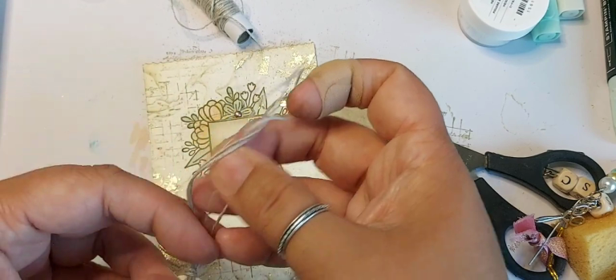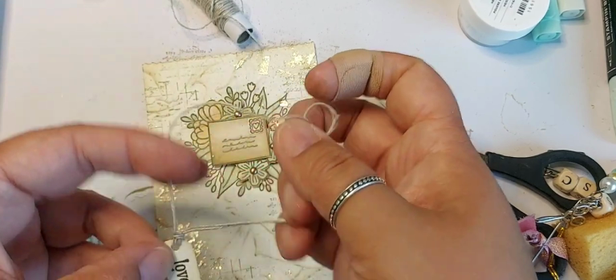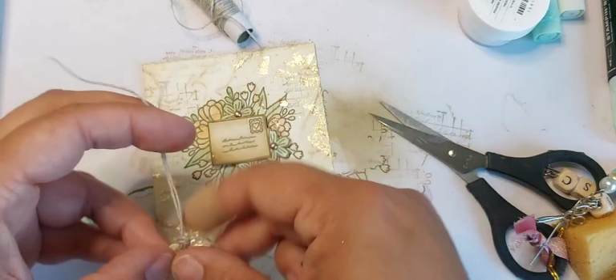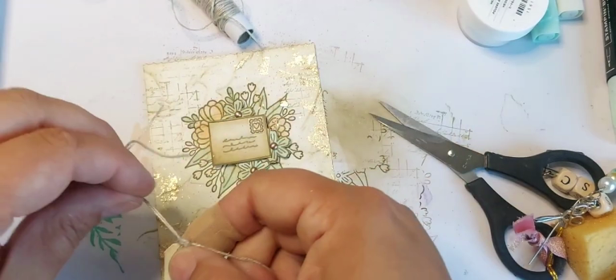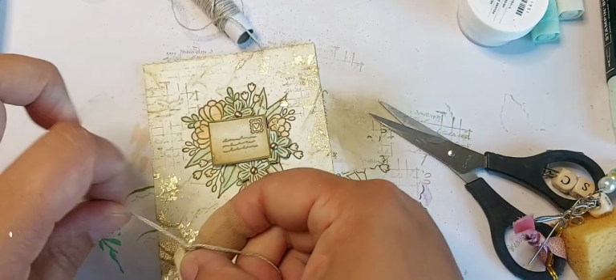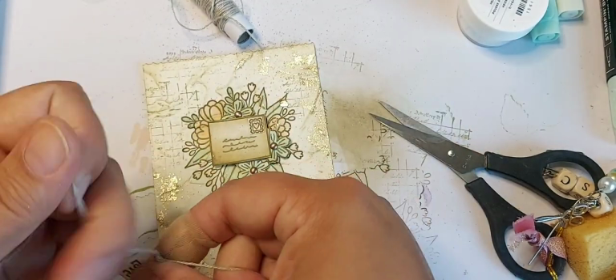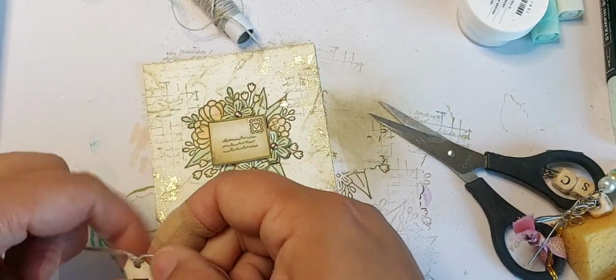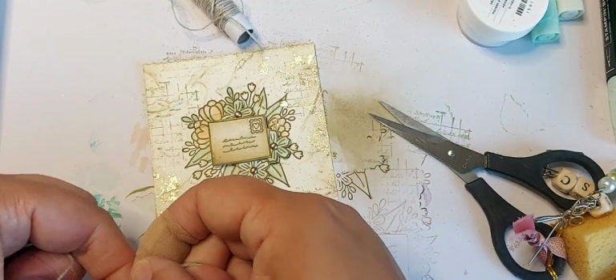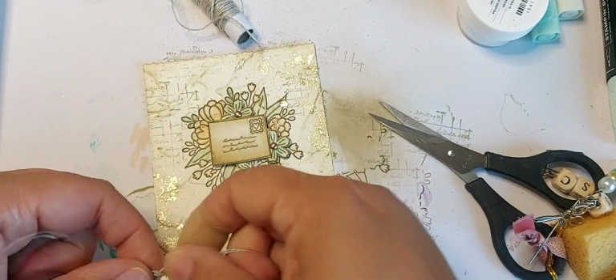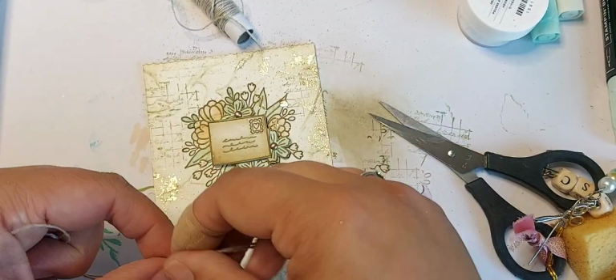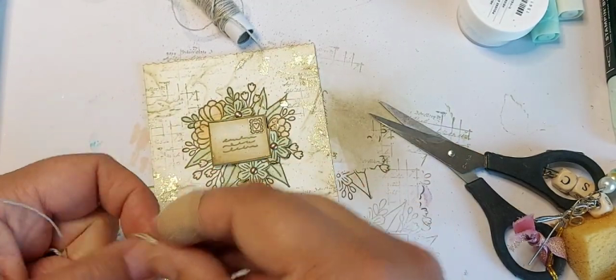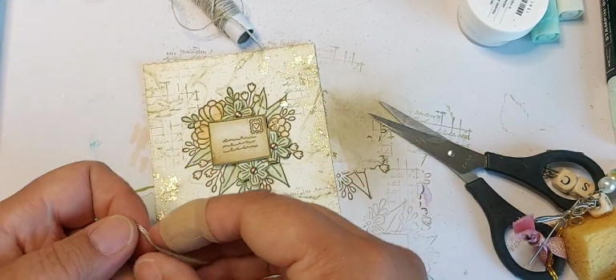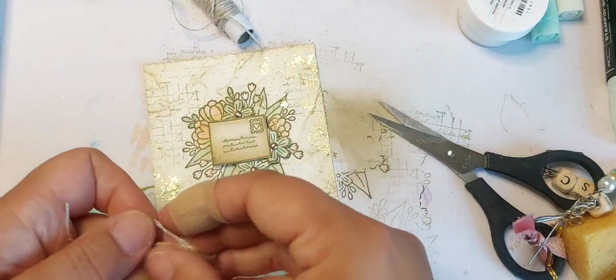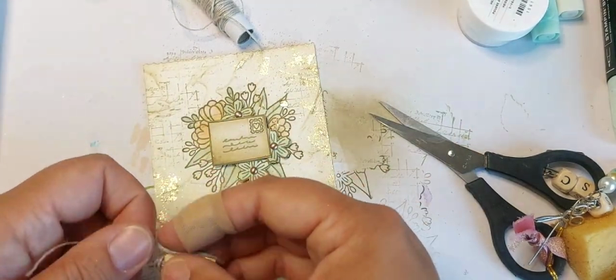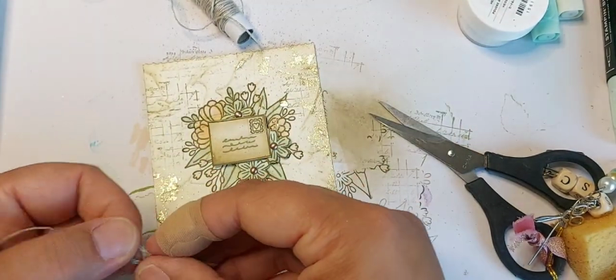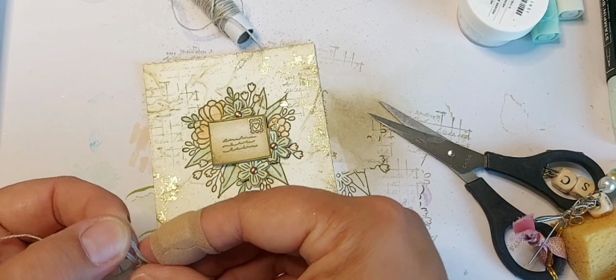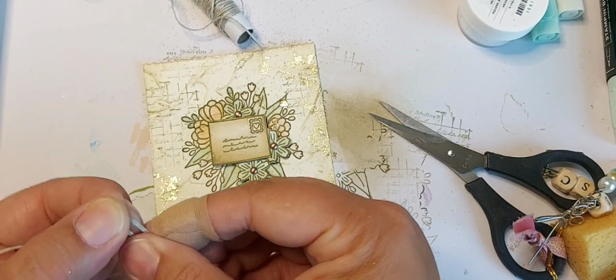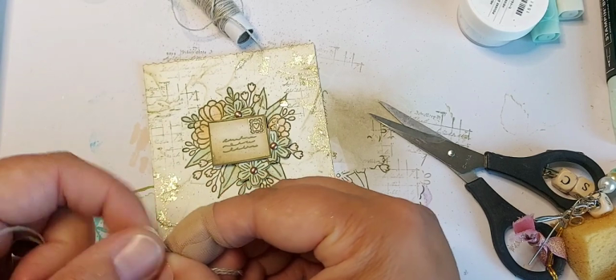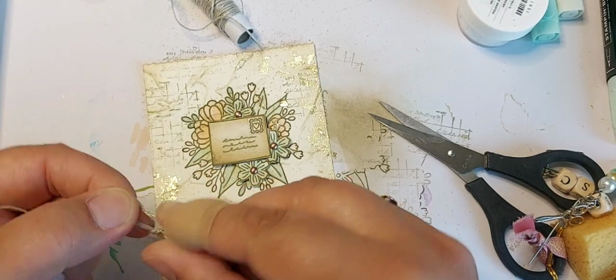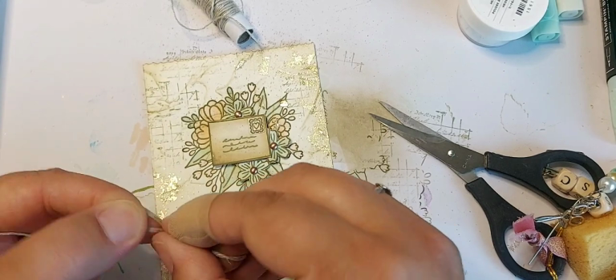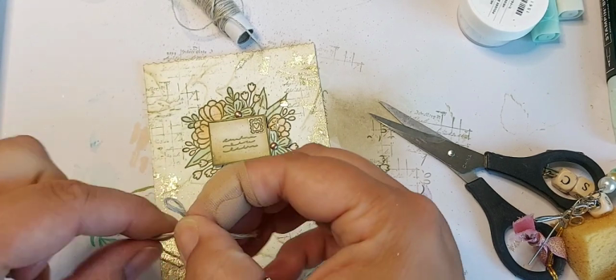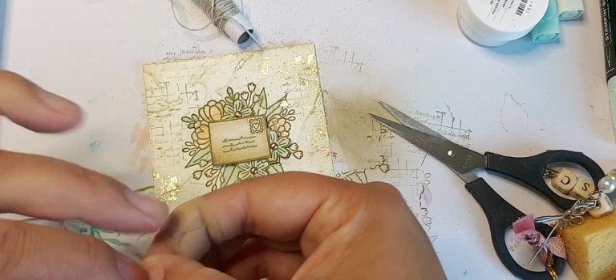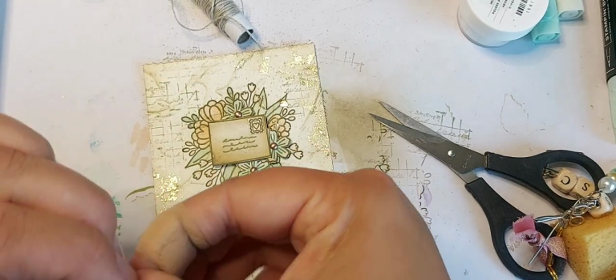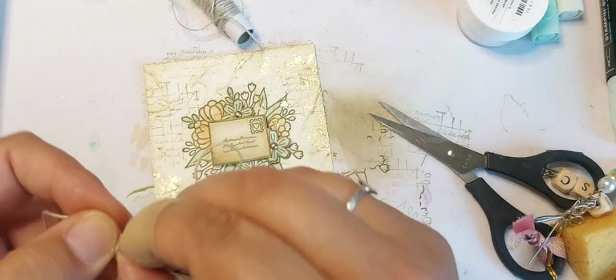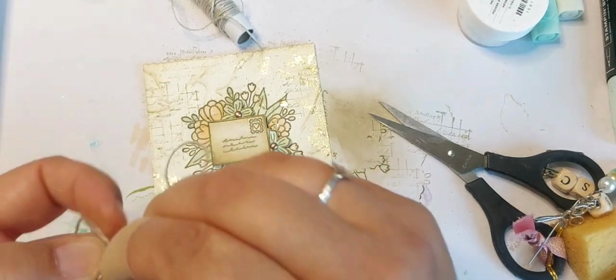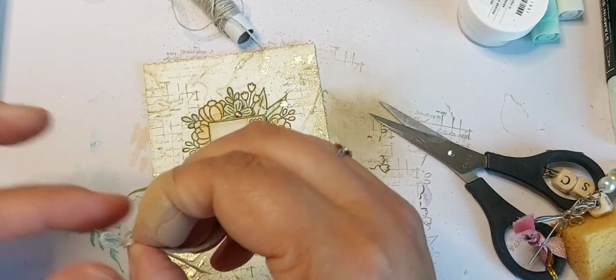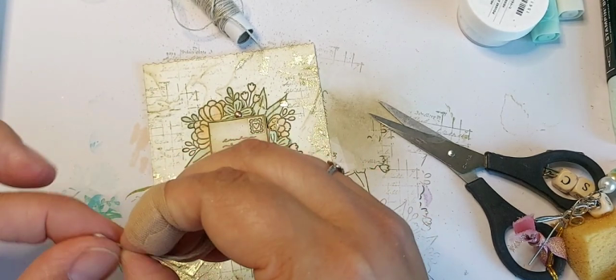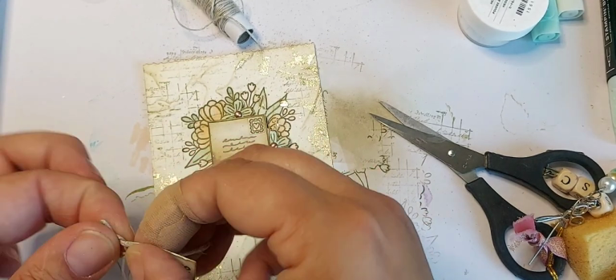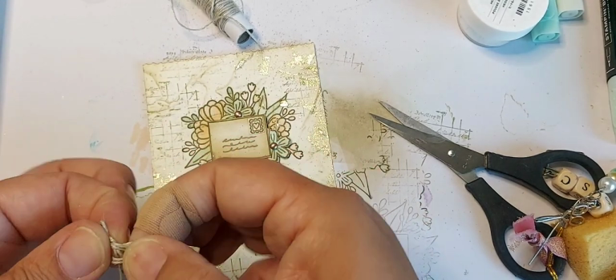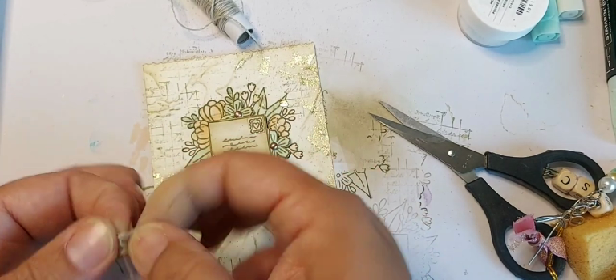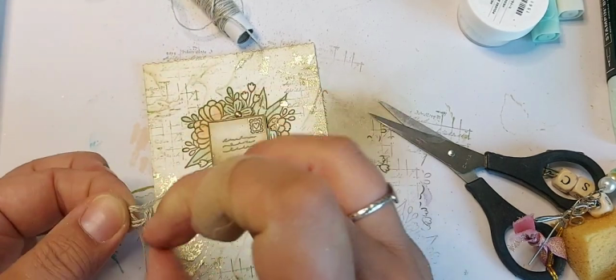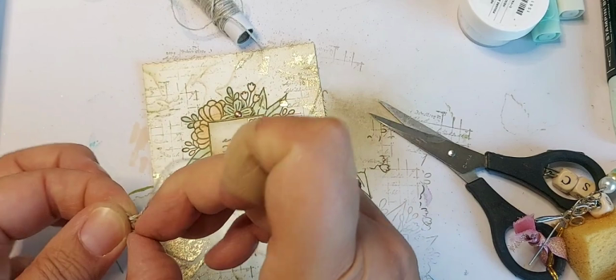If I do a nice little bow on it — let's see if I can do this. It's a bit tricky with a plaster on my finger, but let's see what we can do.